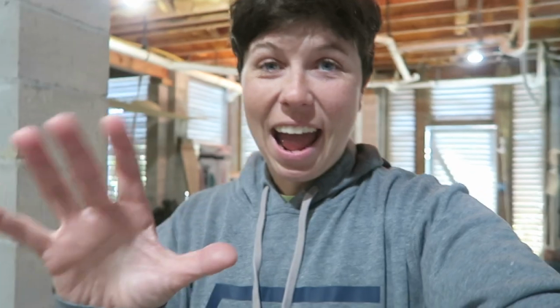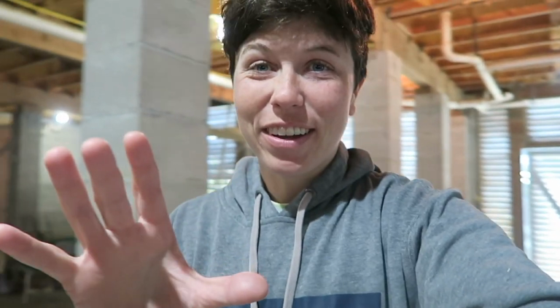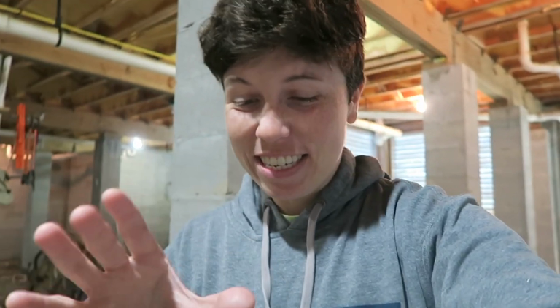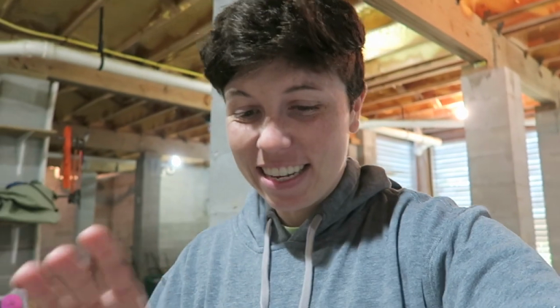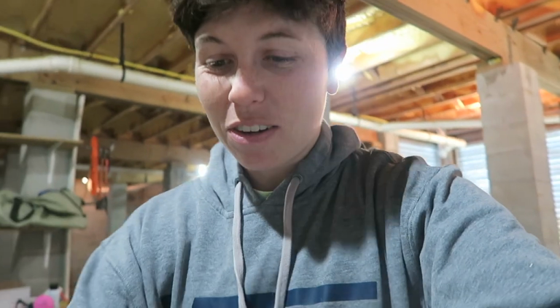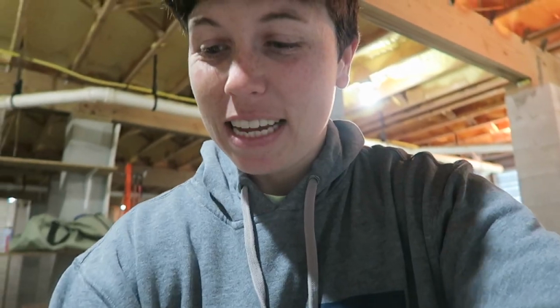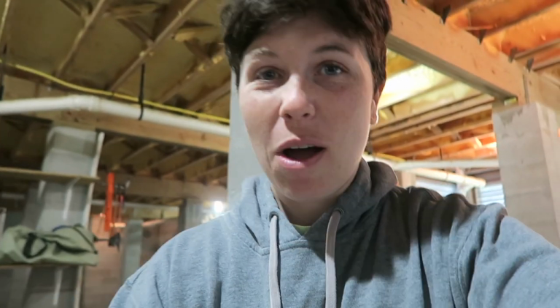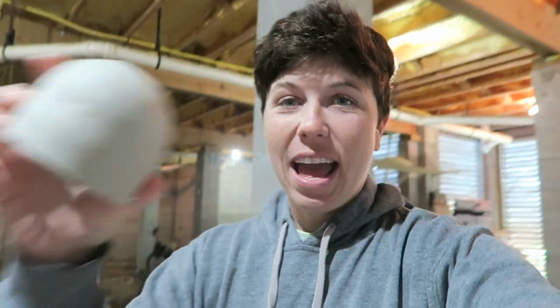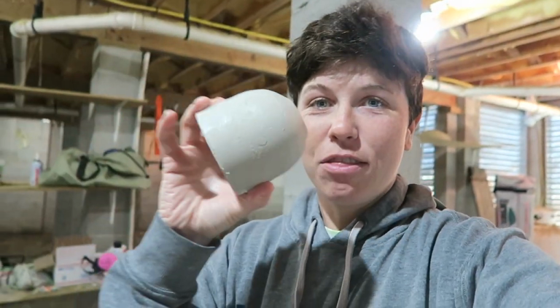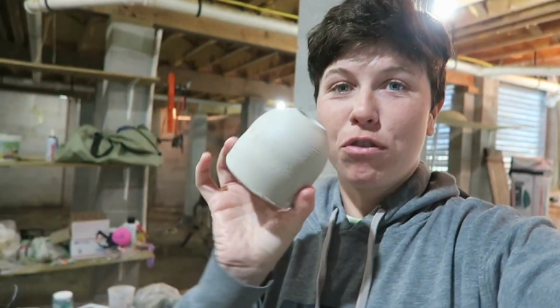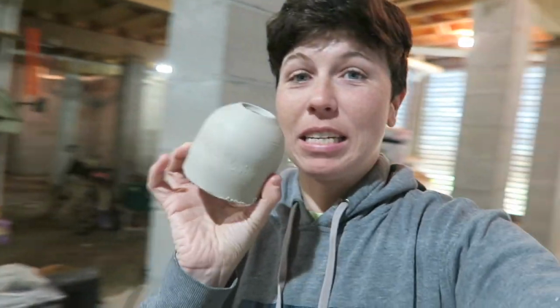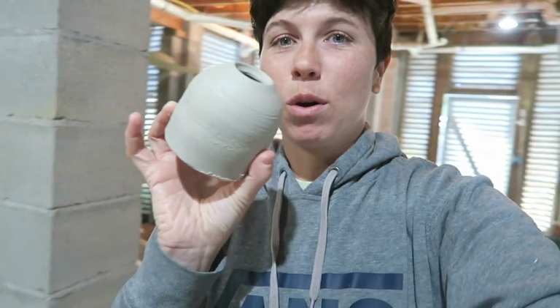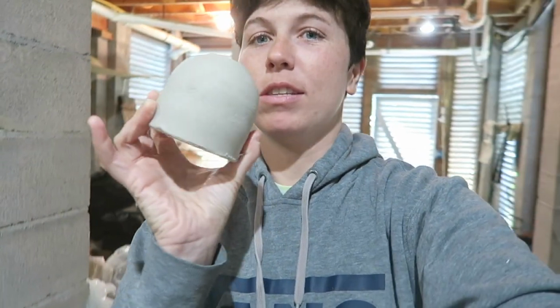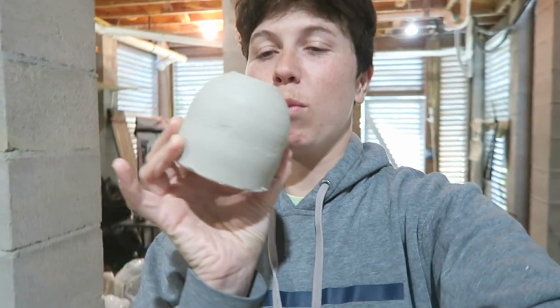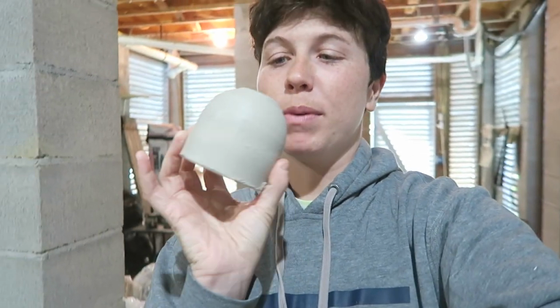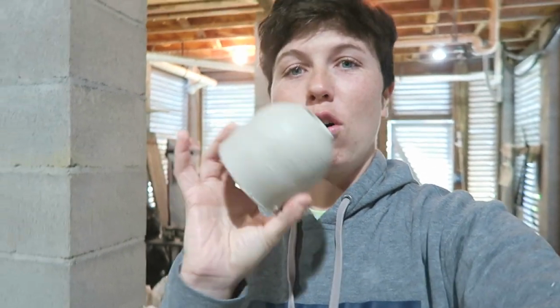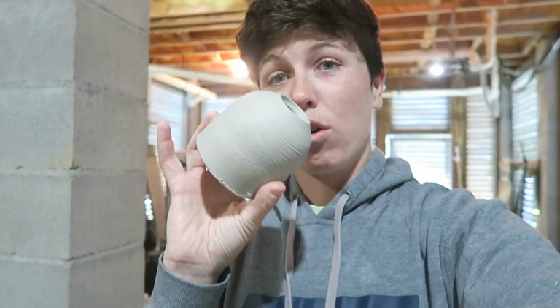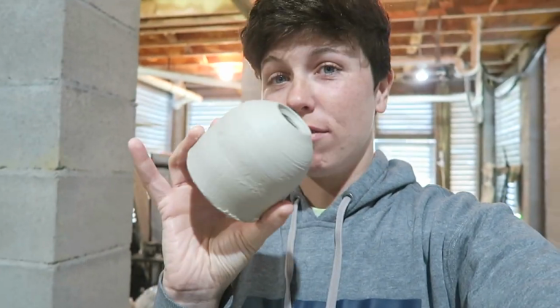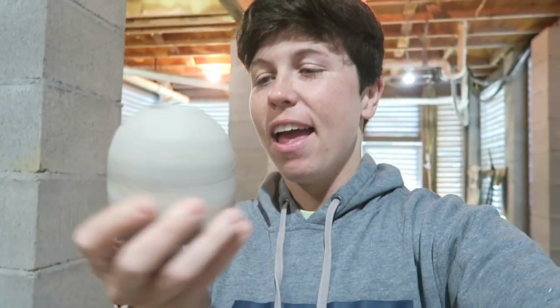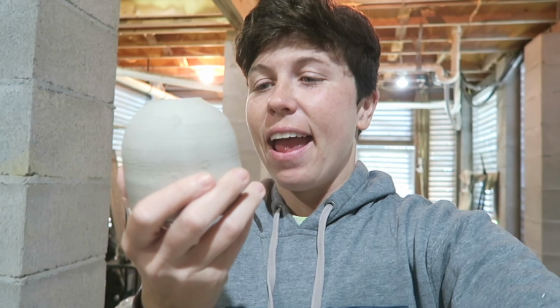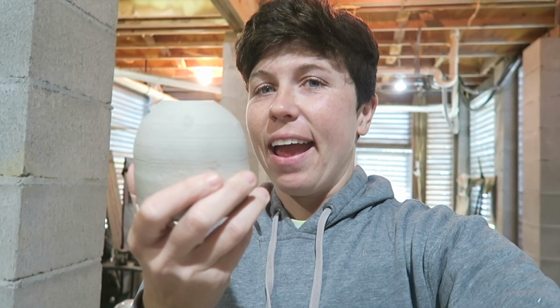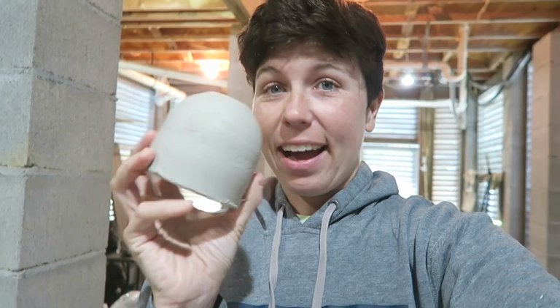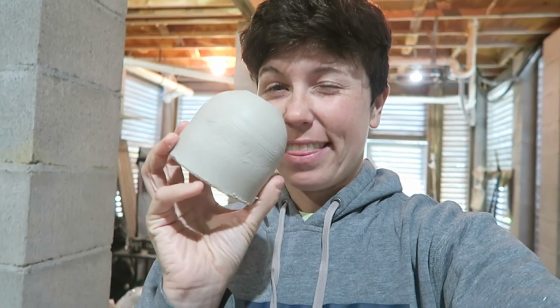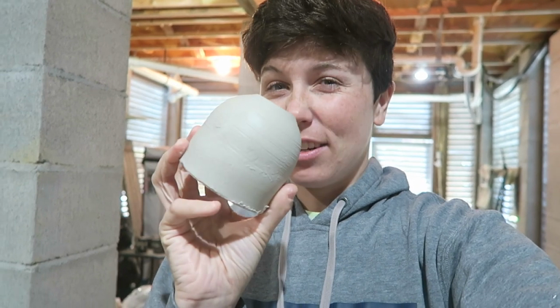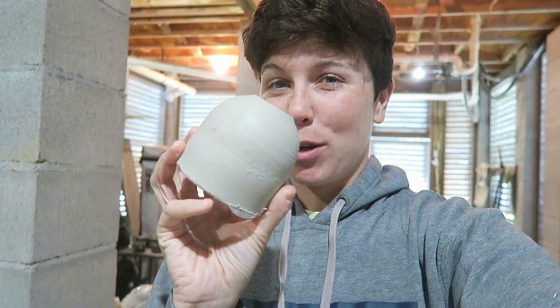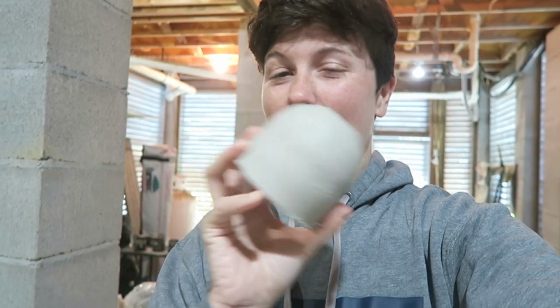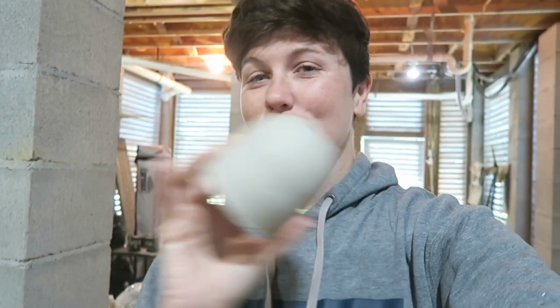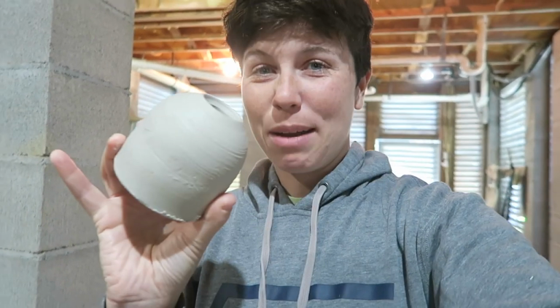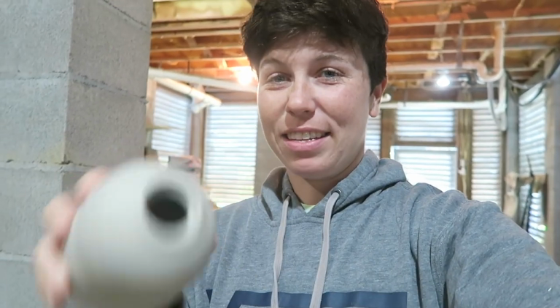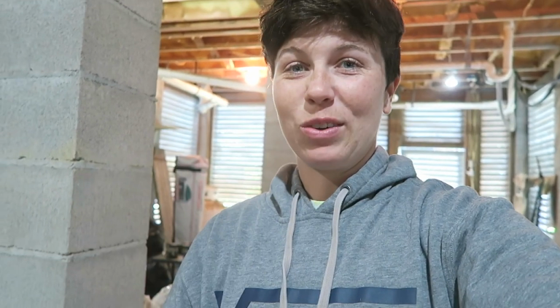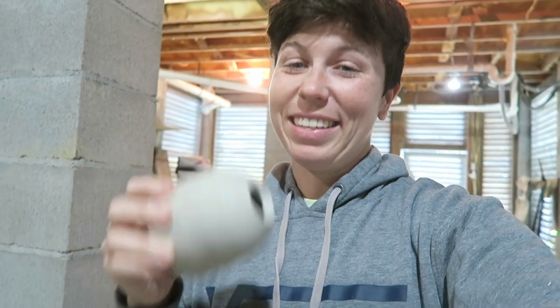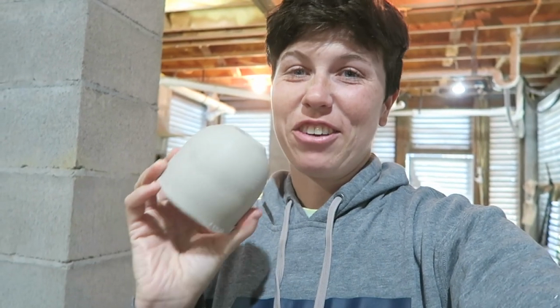Now we're going to restart. A couple days ago I went ahead and threw the base form. So this is what we're going to build all the coral off of. I think this is going to look pretty cool. I'm pretty excited about this, so let's get started.